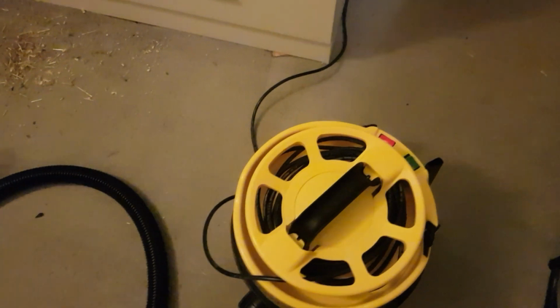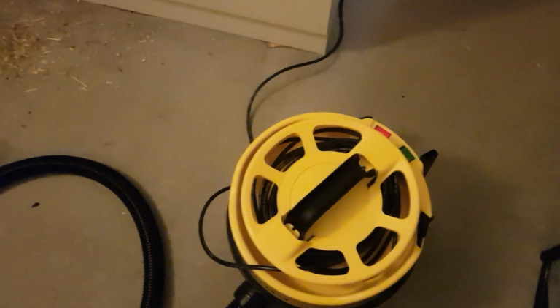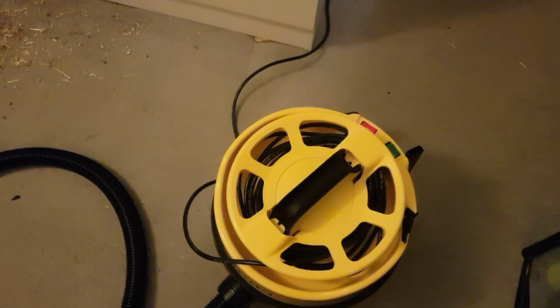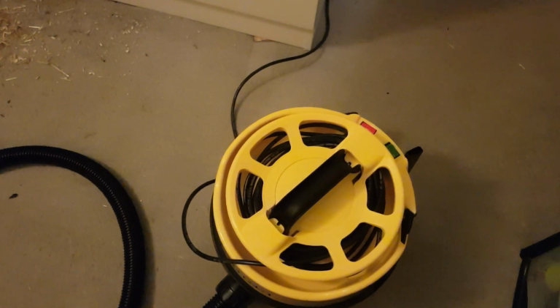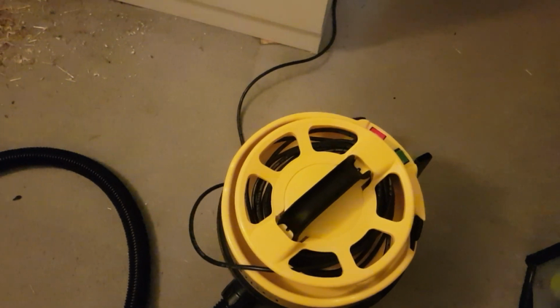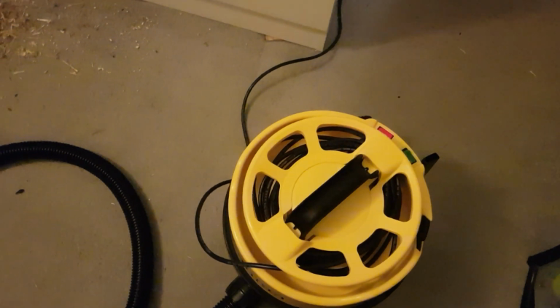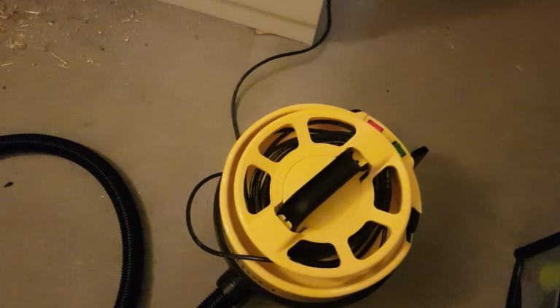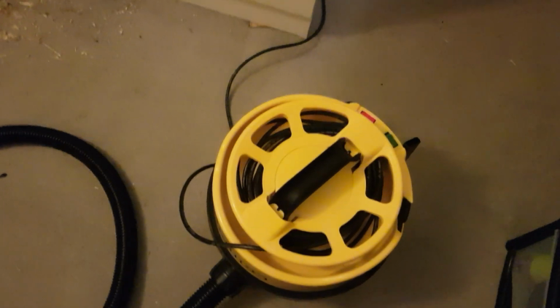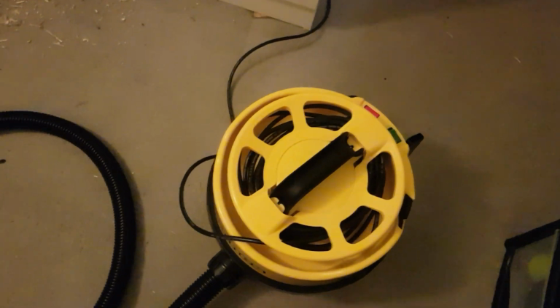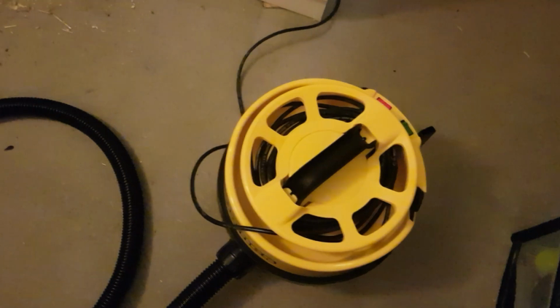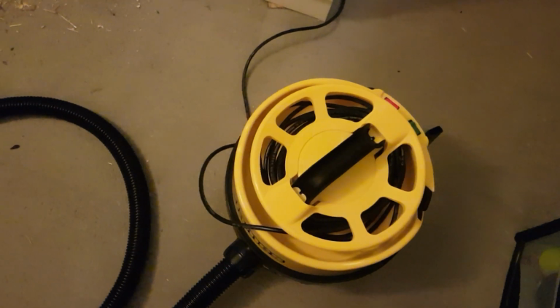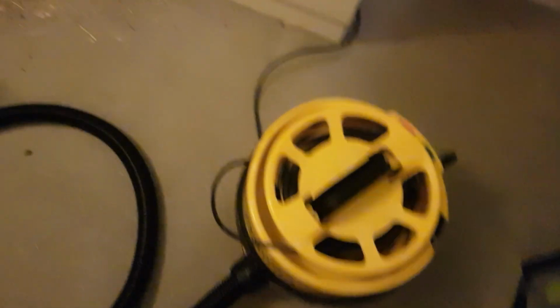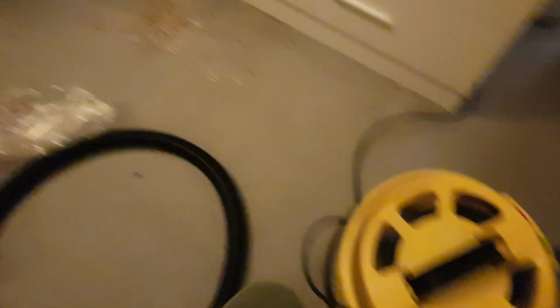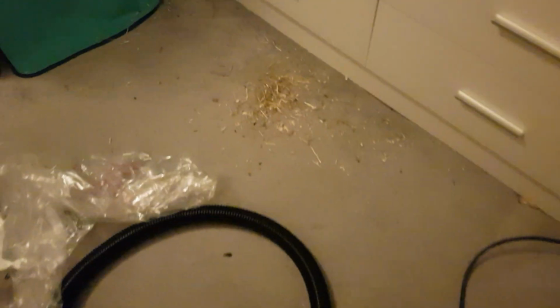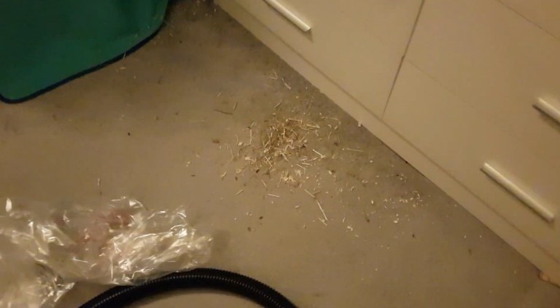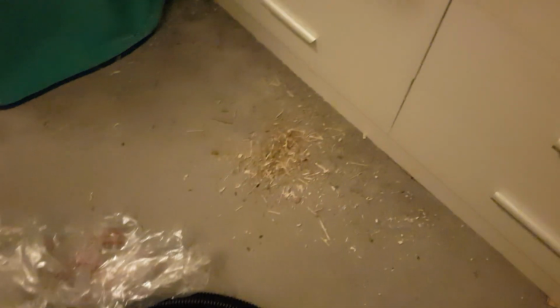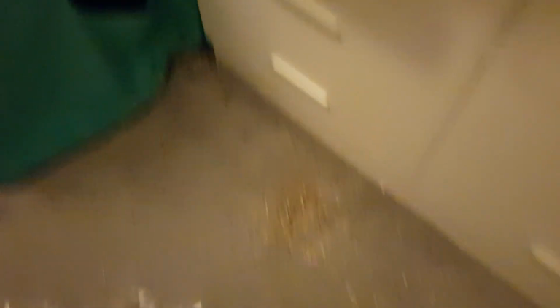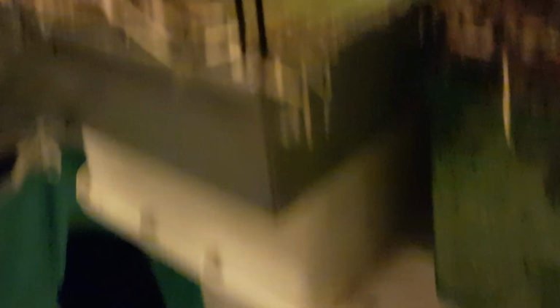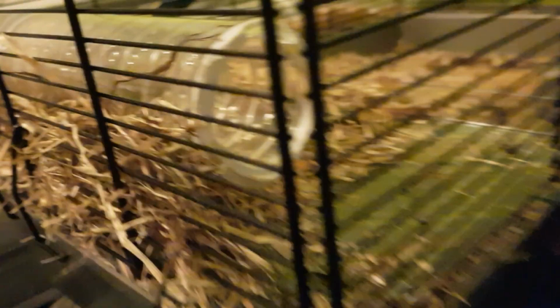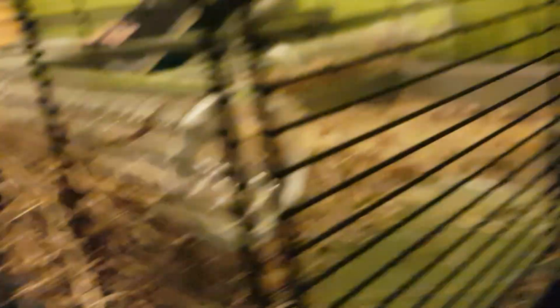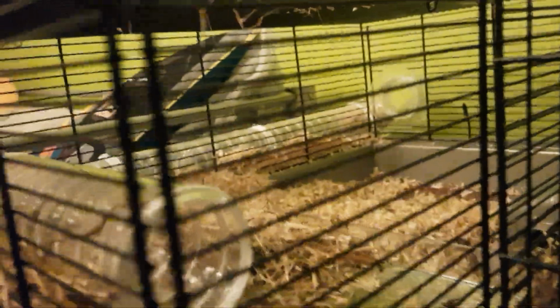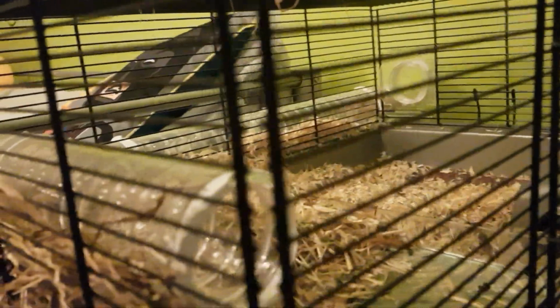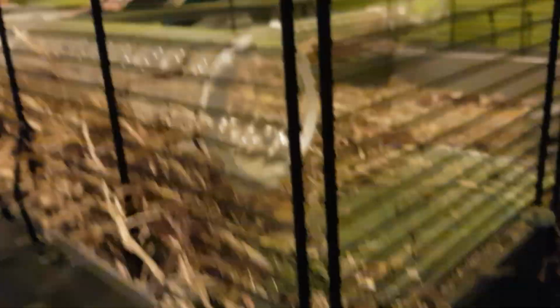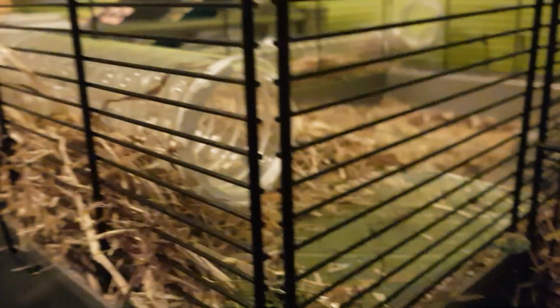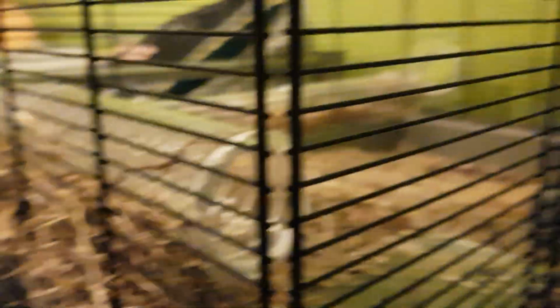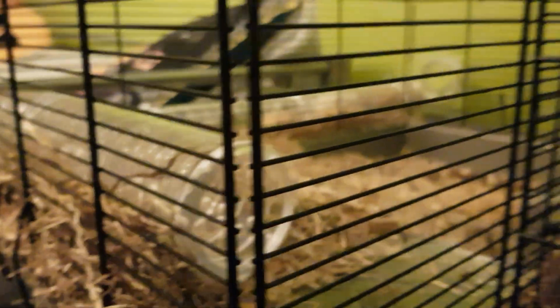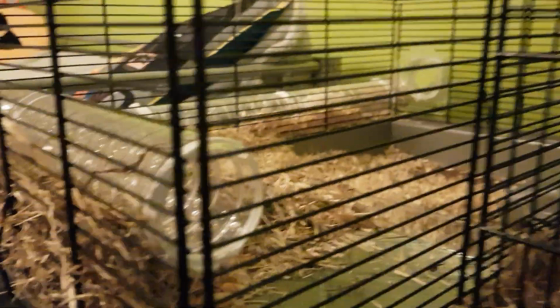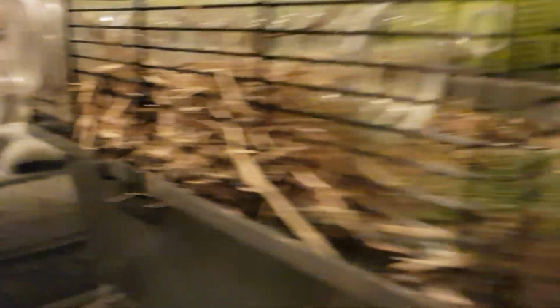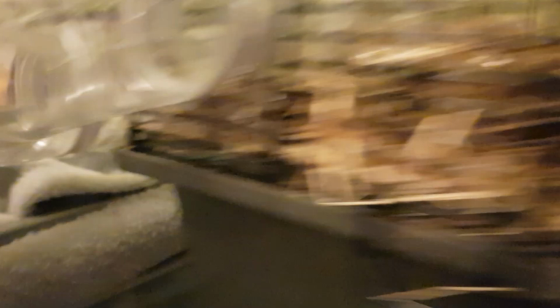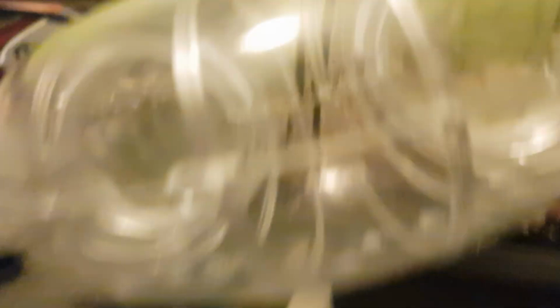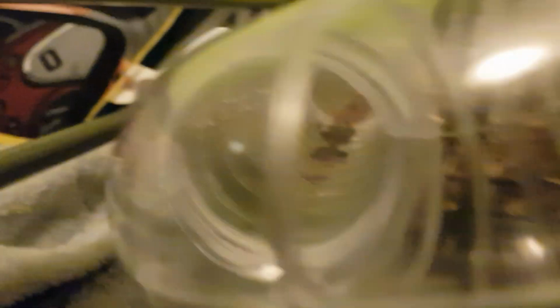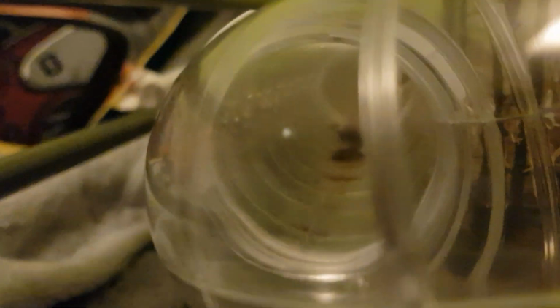Hello everybody, today I'll be vacuuming up all the mess on the floor that my little gerbils made, as you can see in there.